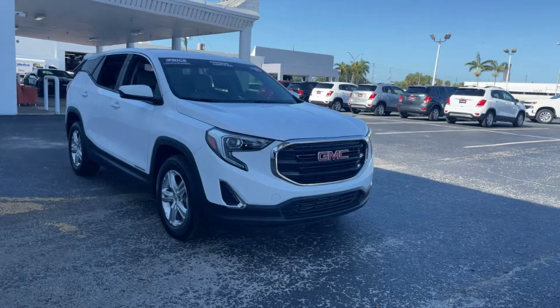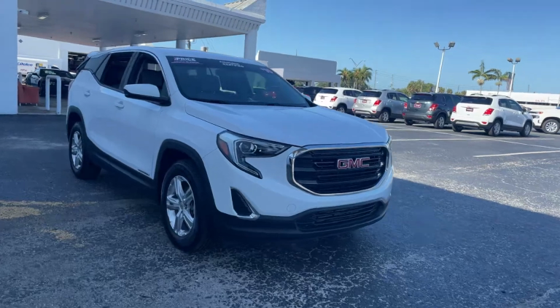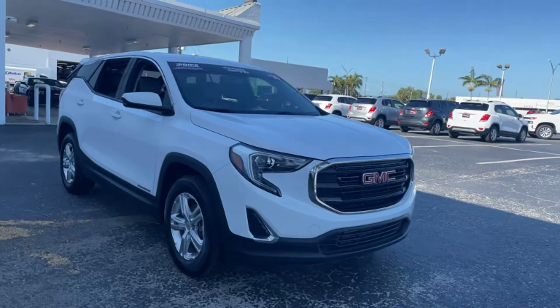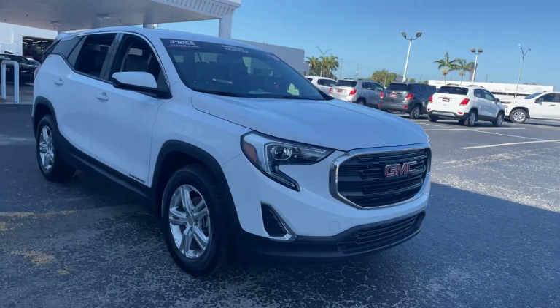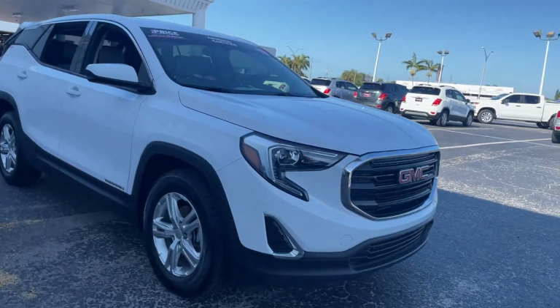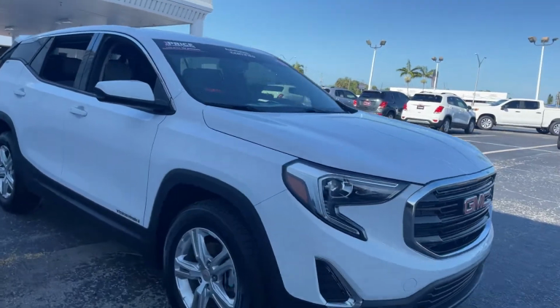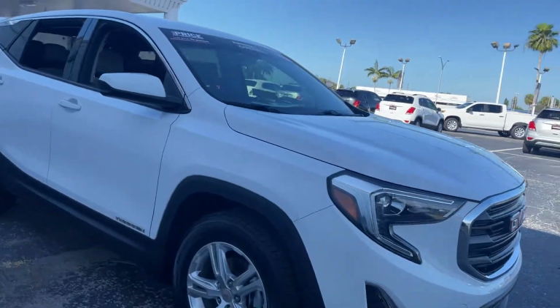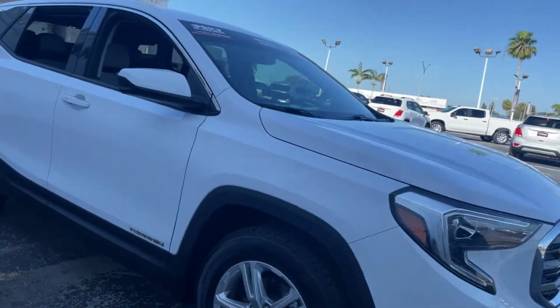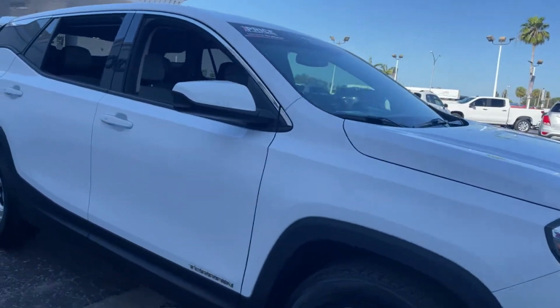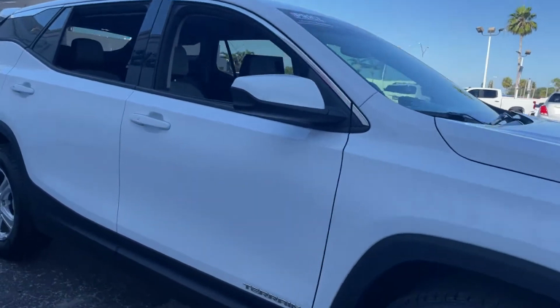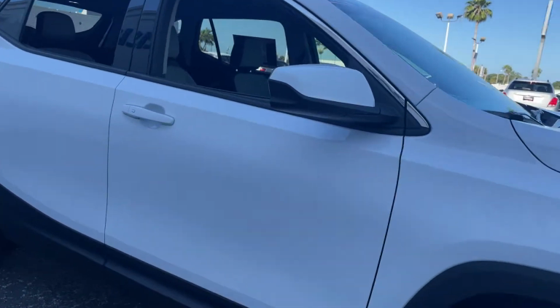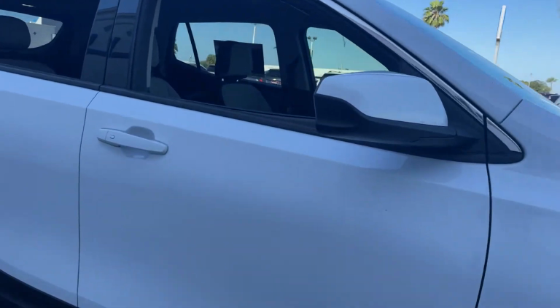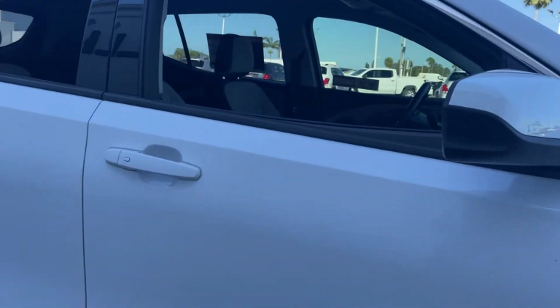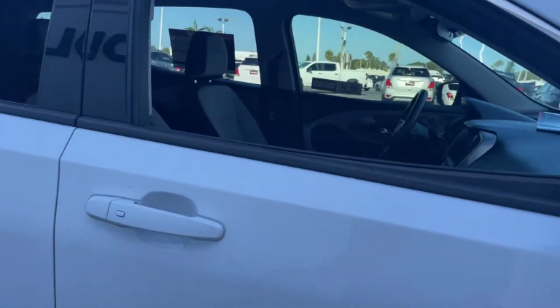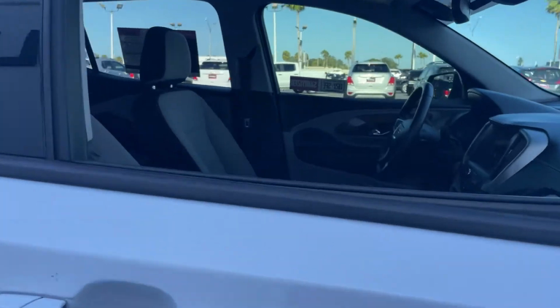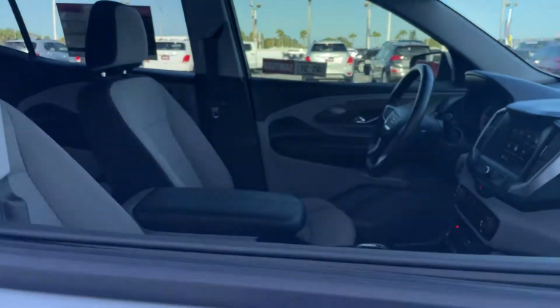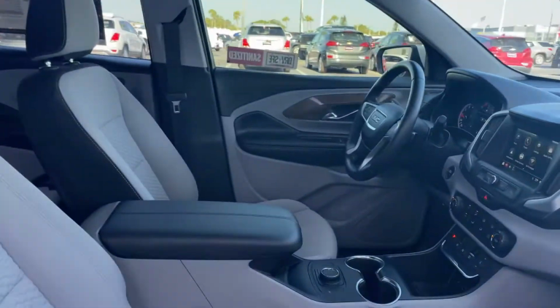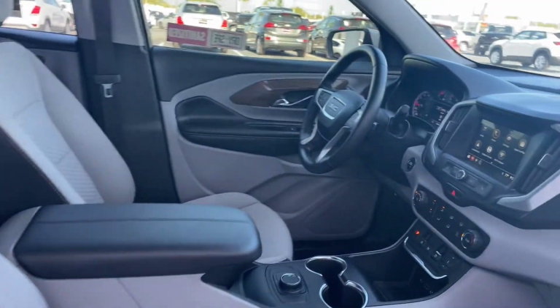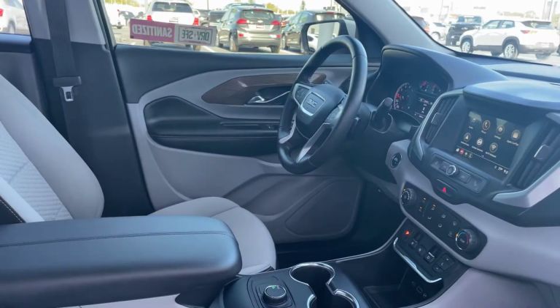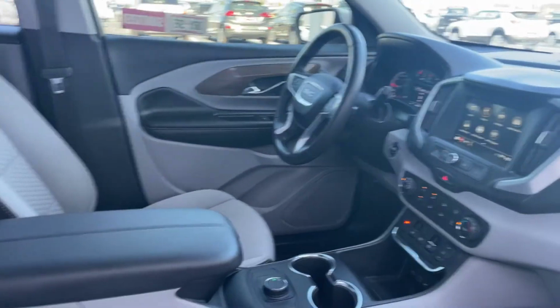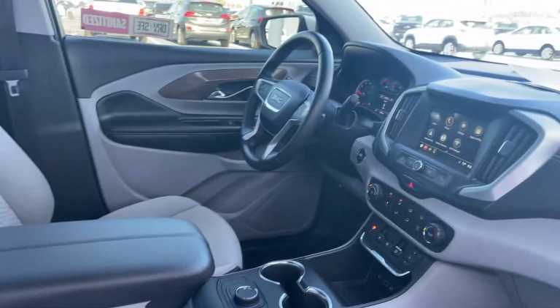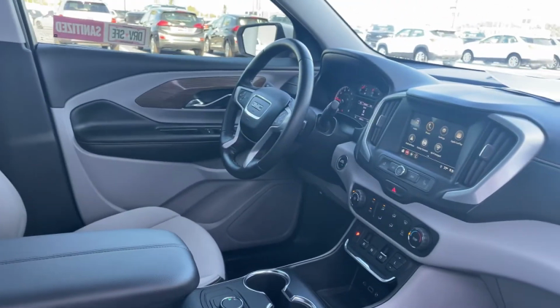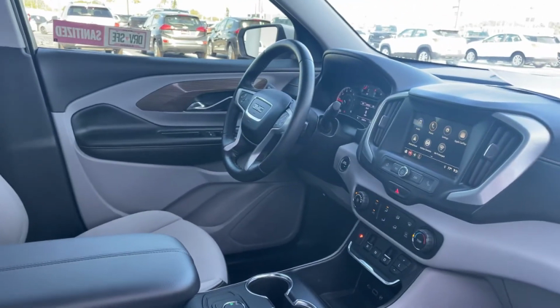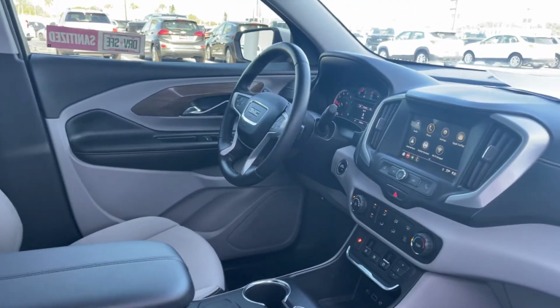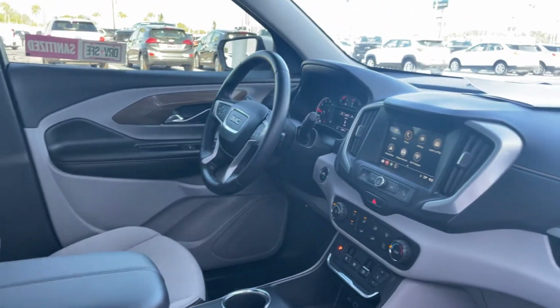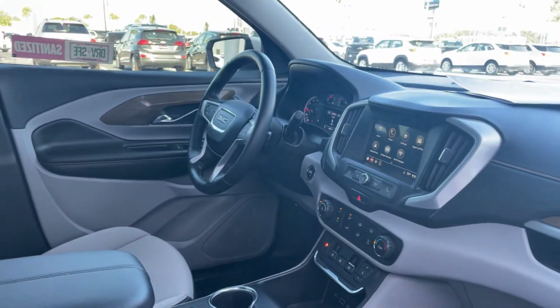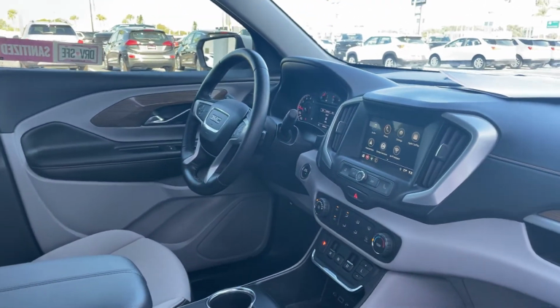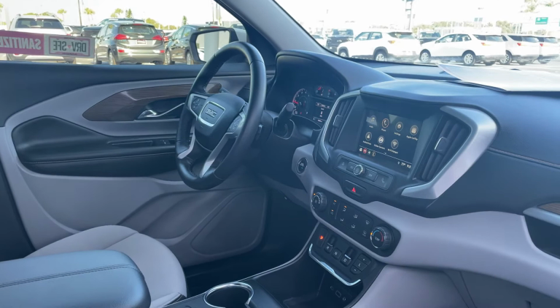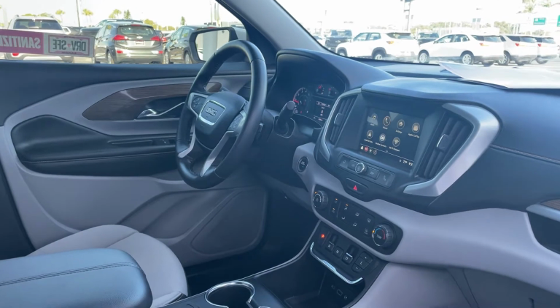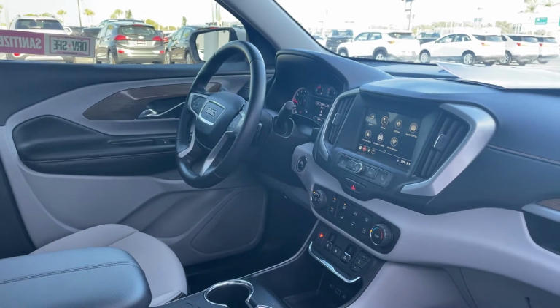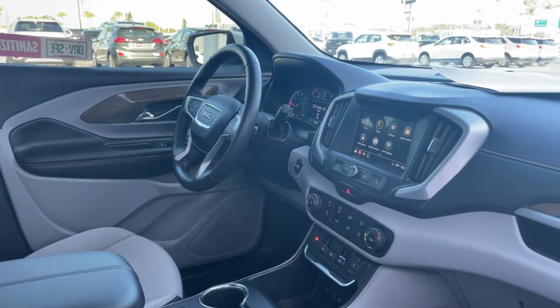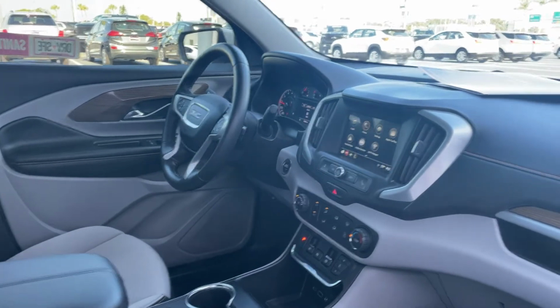This is a 2018 GMC Terrain SLE, white over gray interior, power windows, locks and mirrors, leather wrapped steering wheel, cruise control, and push button start.